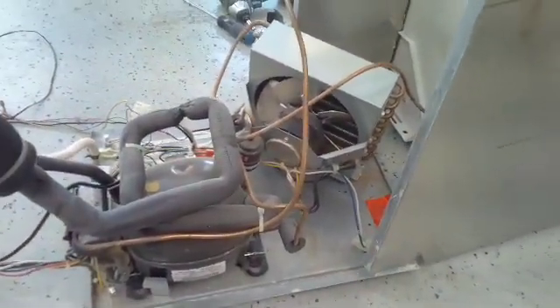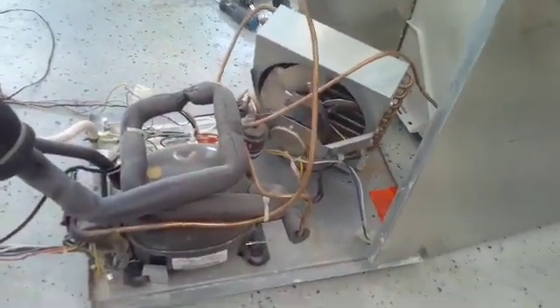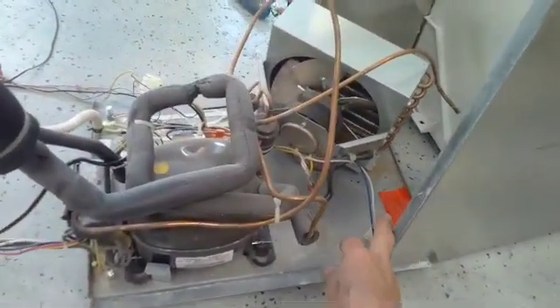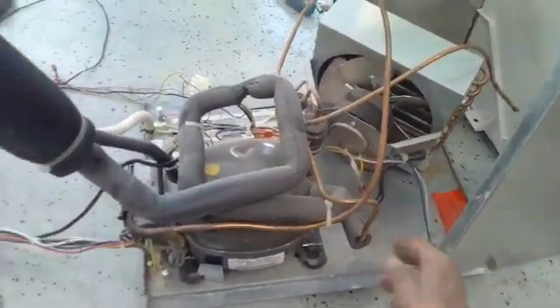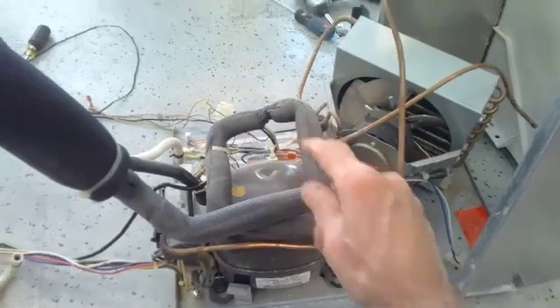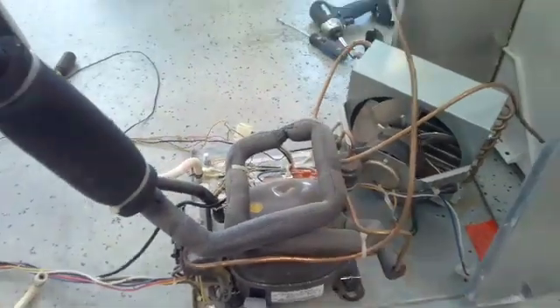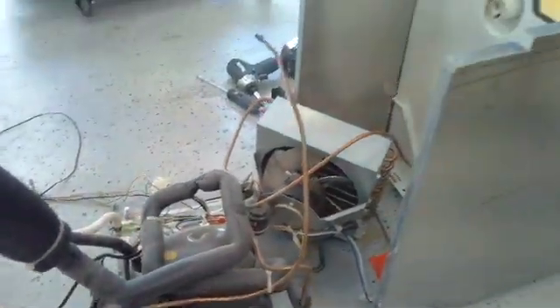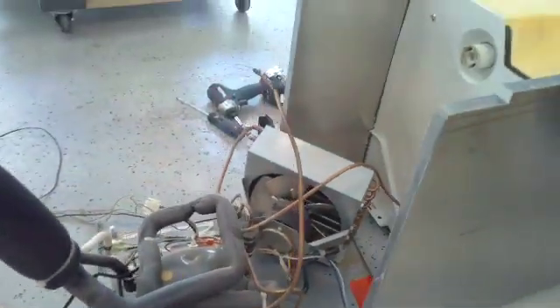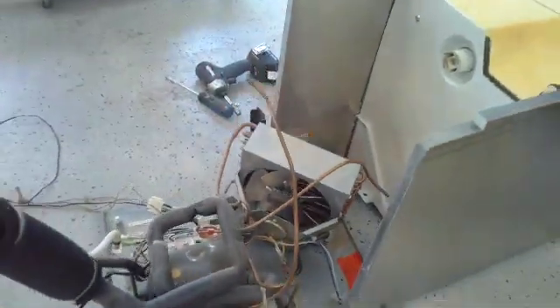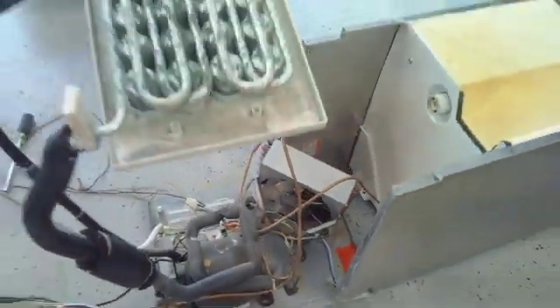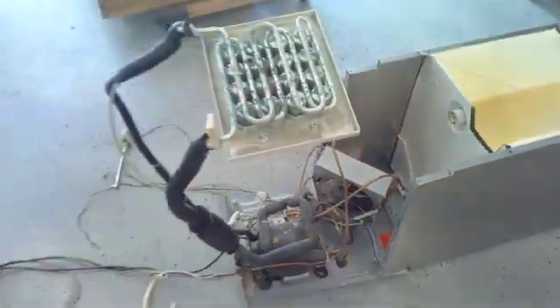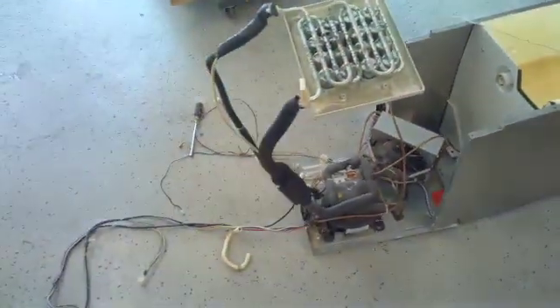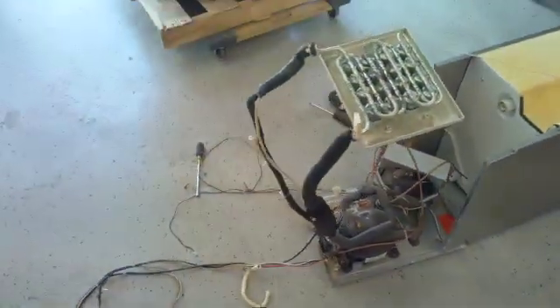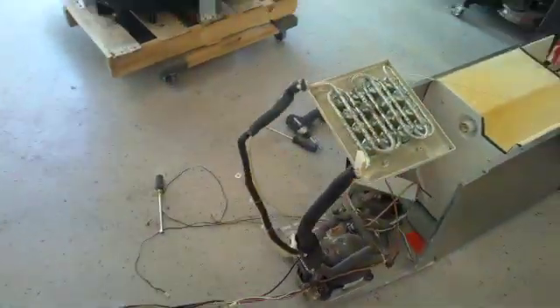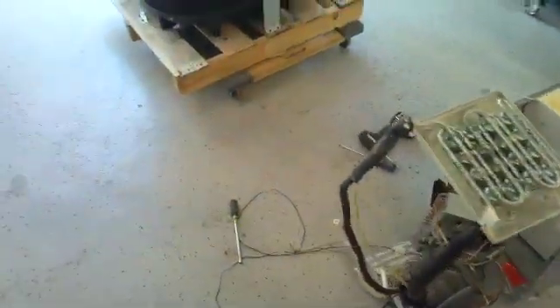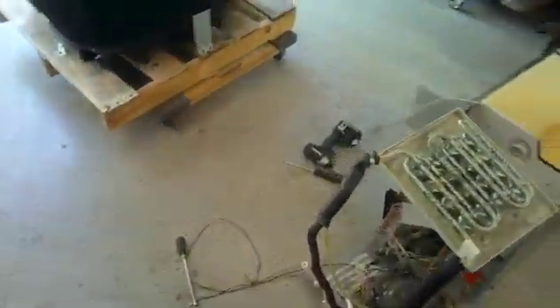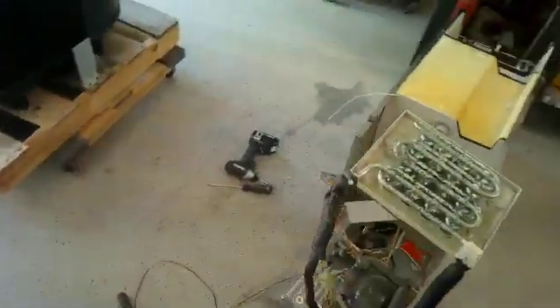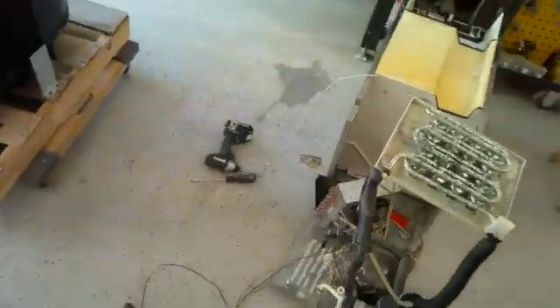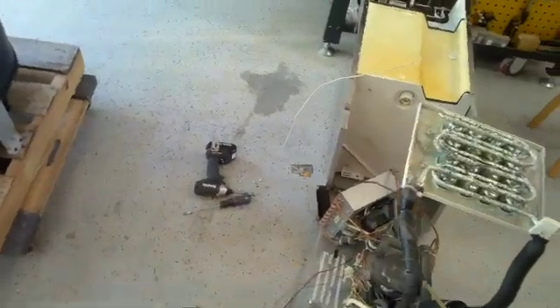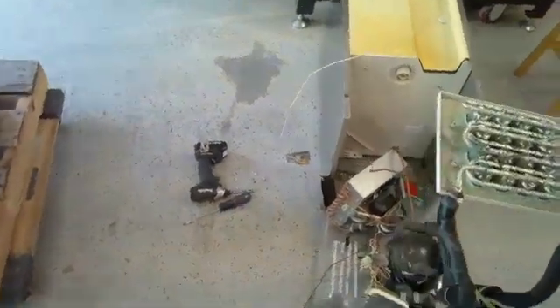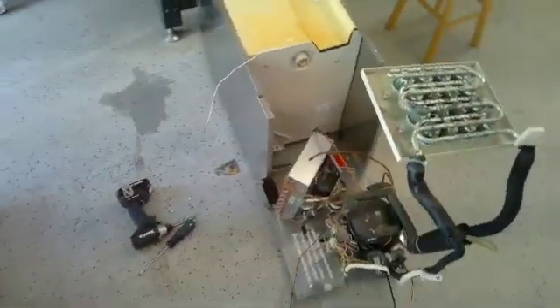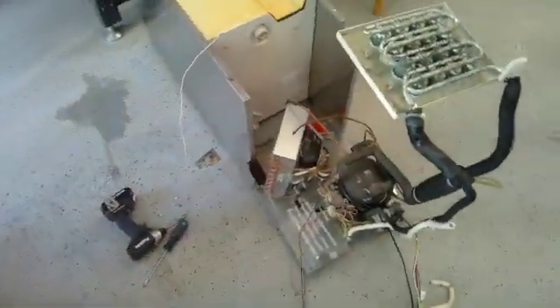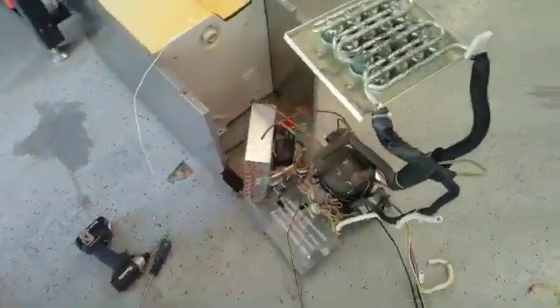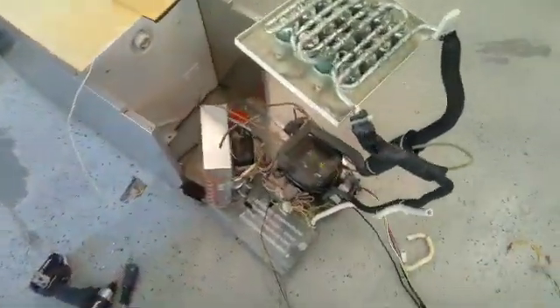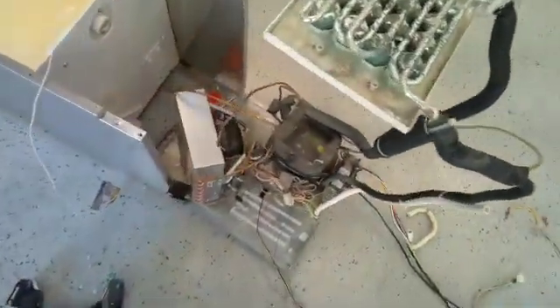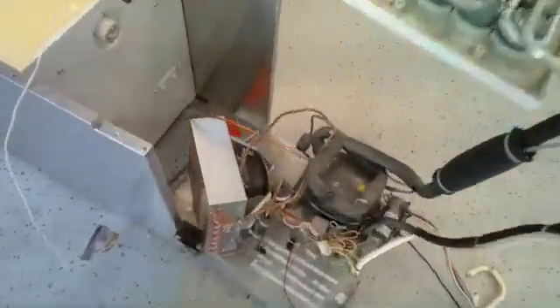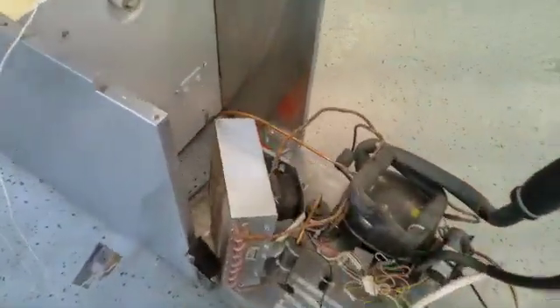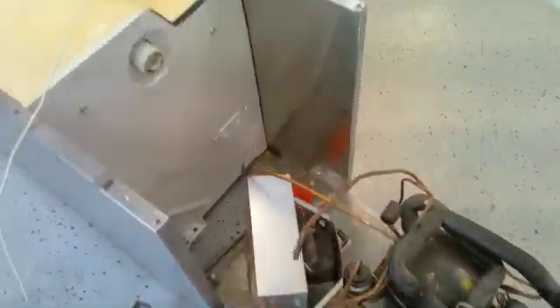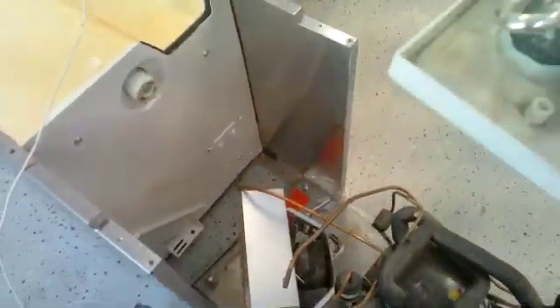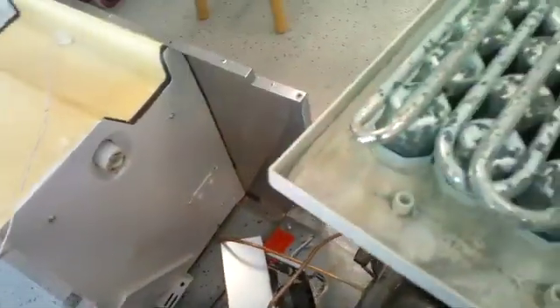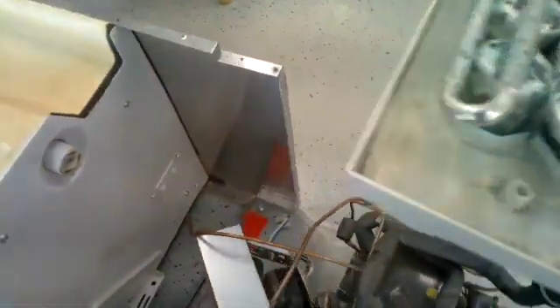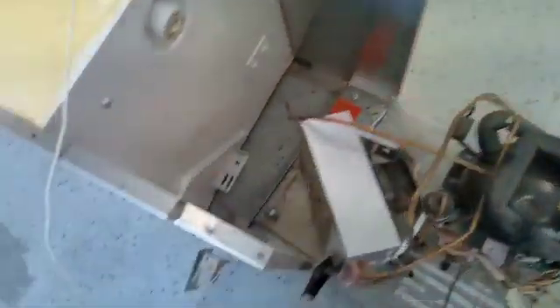I took the water valve out and we removed the pump. This machine is being discarded, so we're taking it apart. I thought while doing that, I'd show you where everything is.